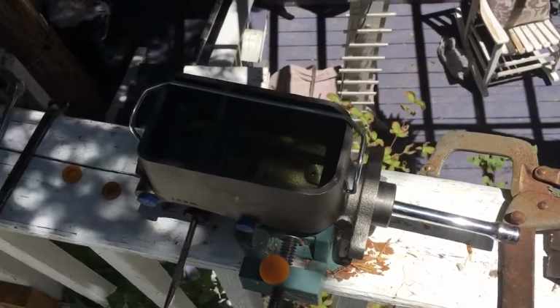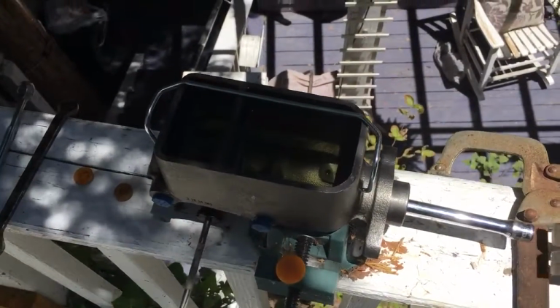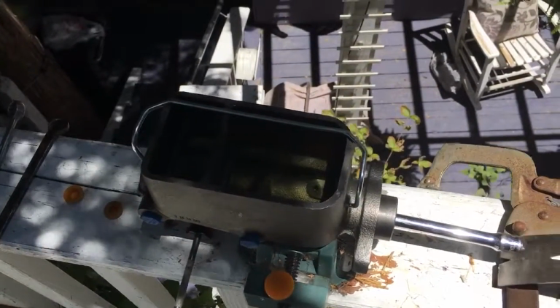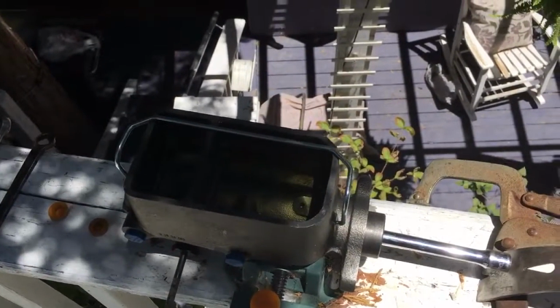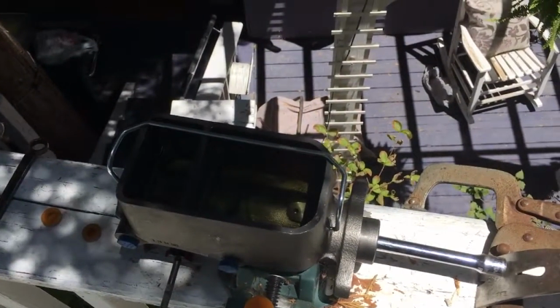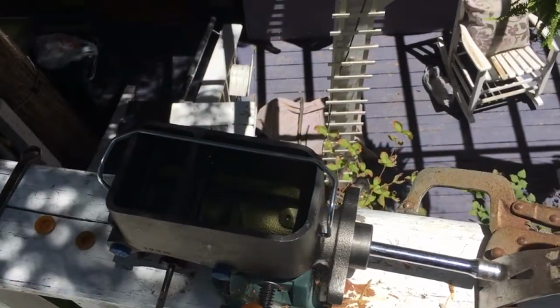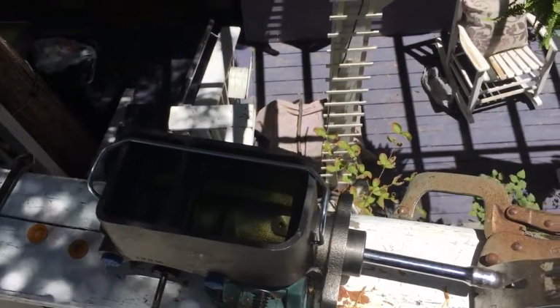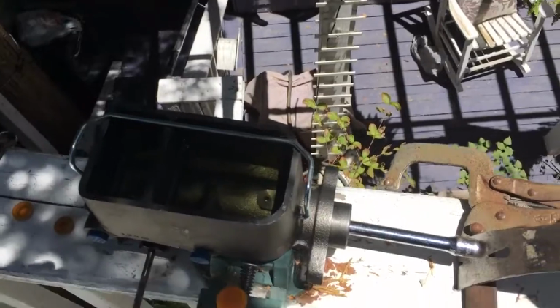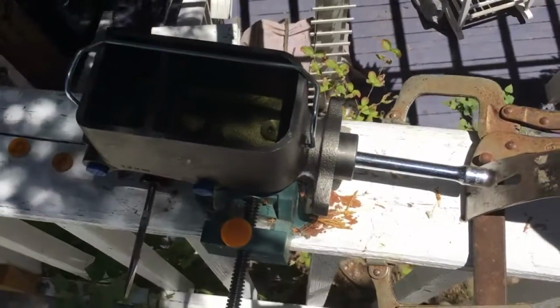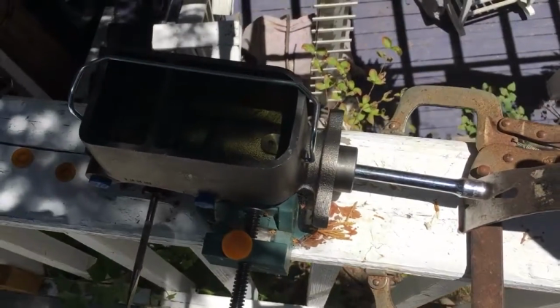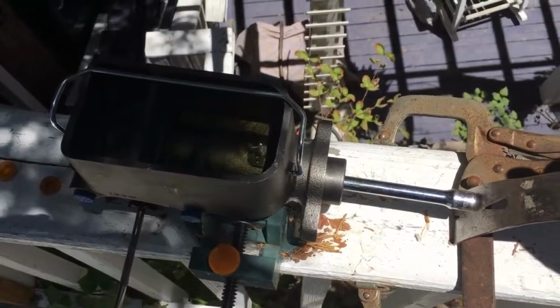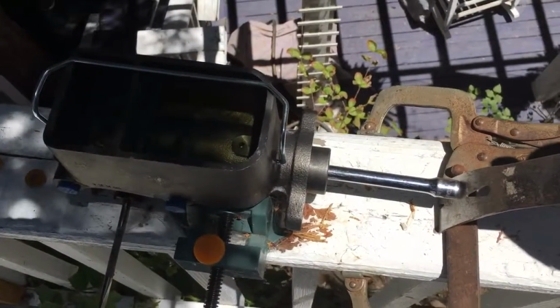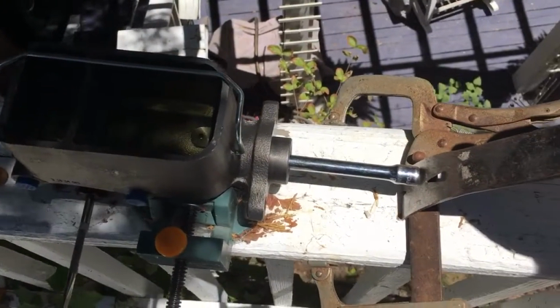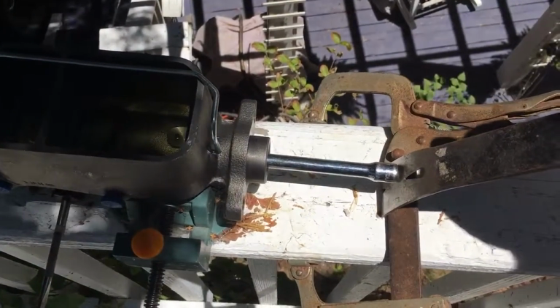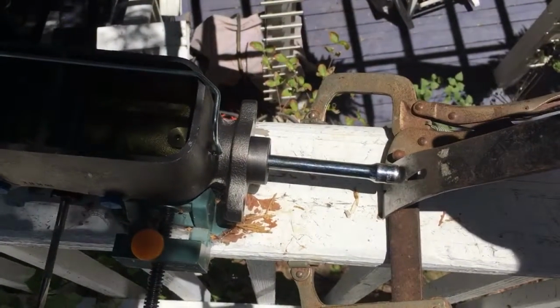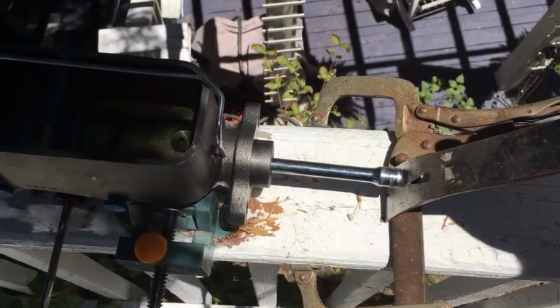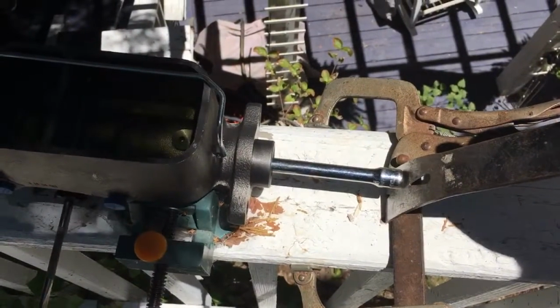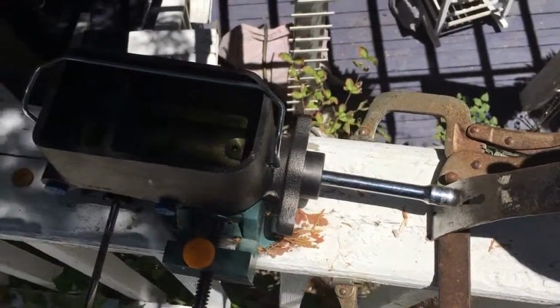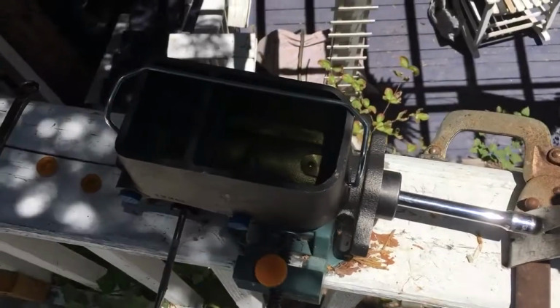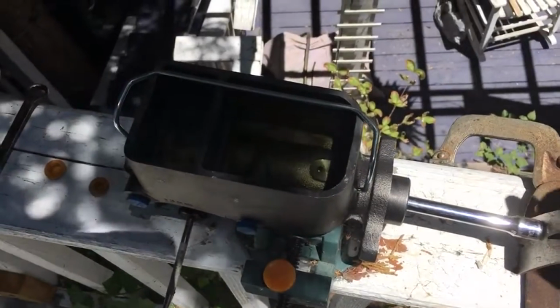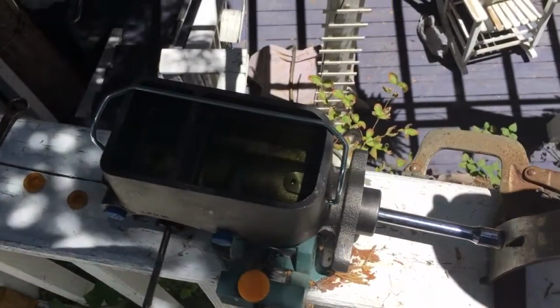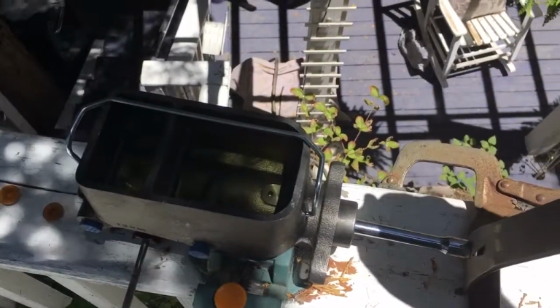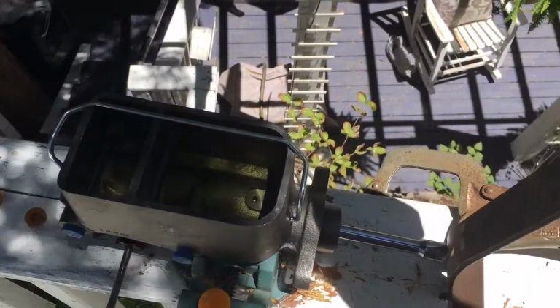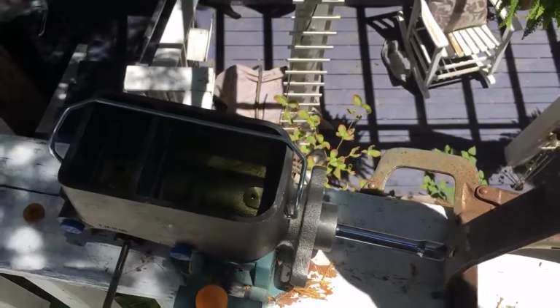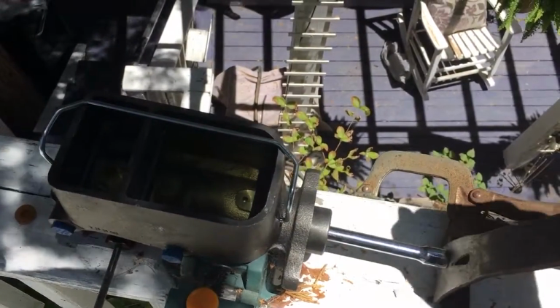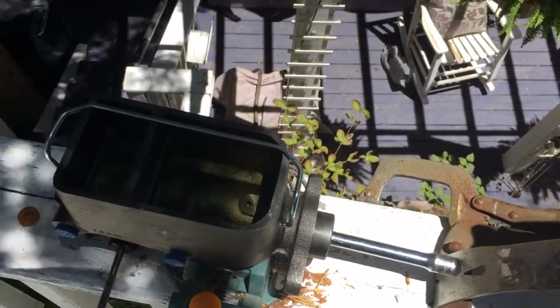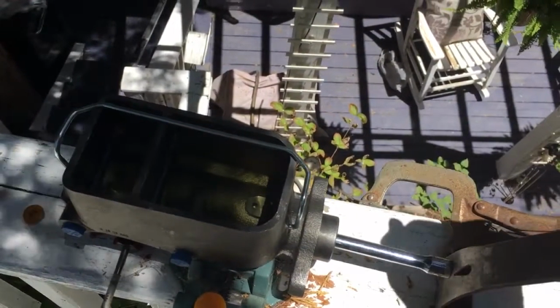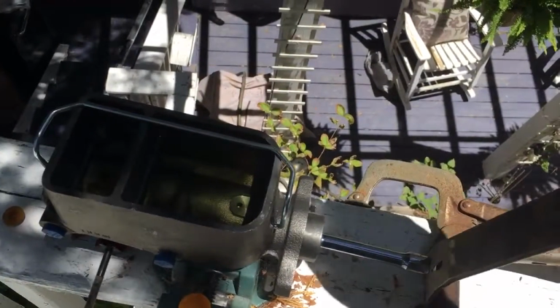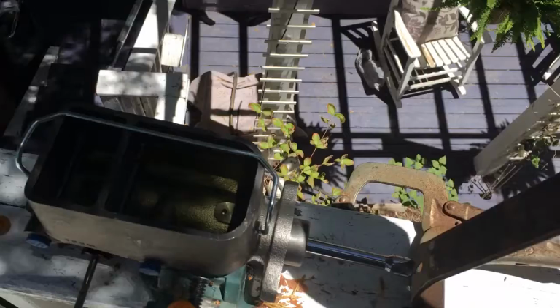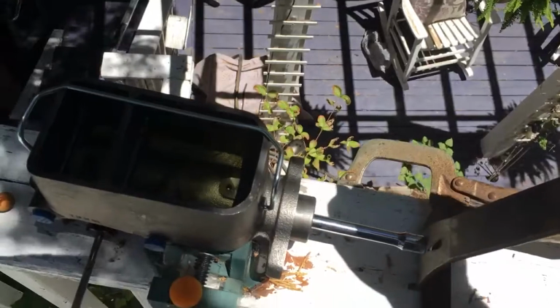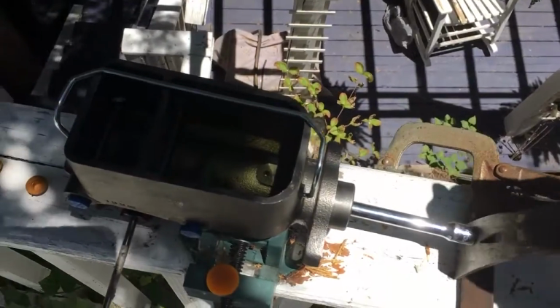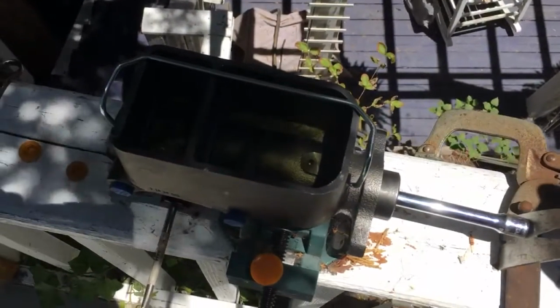This is how I bench bleed my master cylinder. I set up a socket, a clamp, and a pry bar, and you just pump it until all the bubbles stop coming up inside the master cylinder.